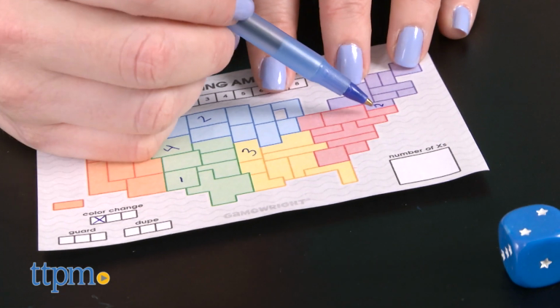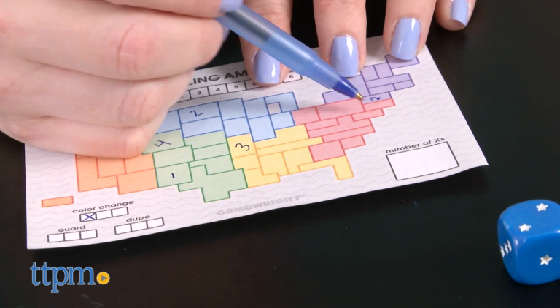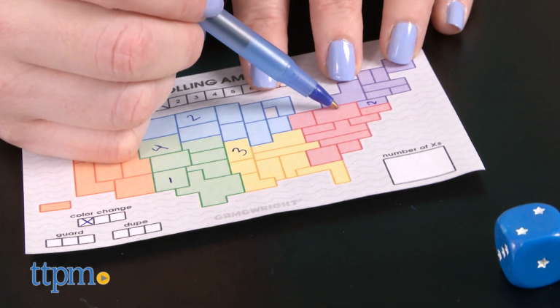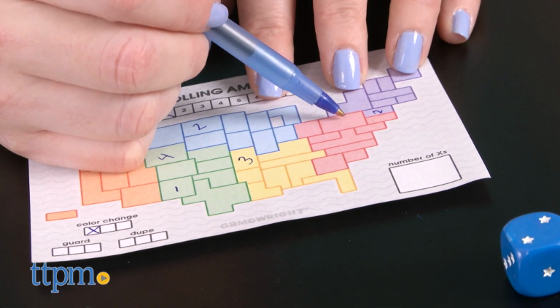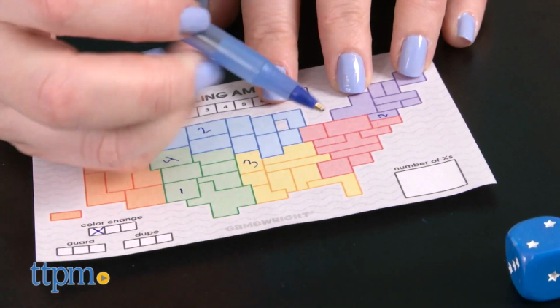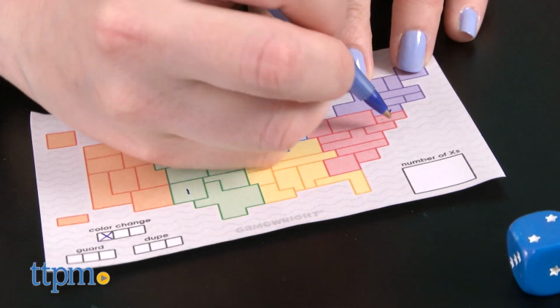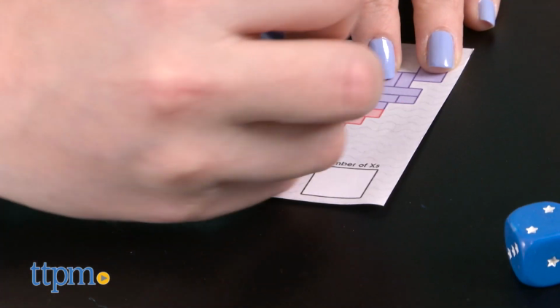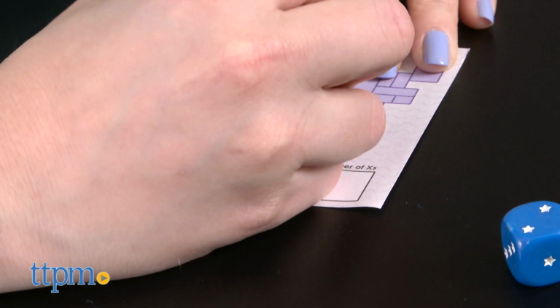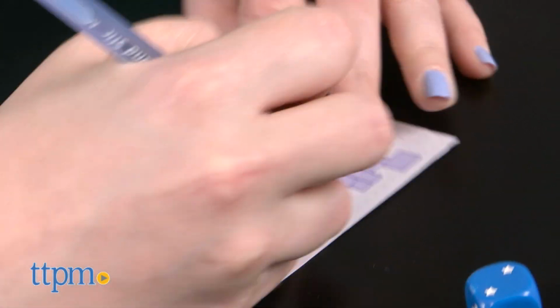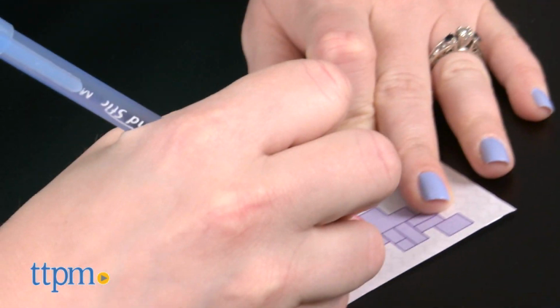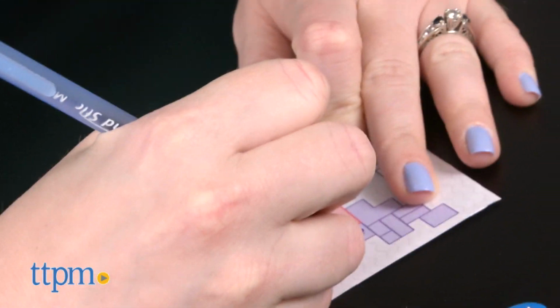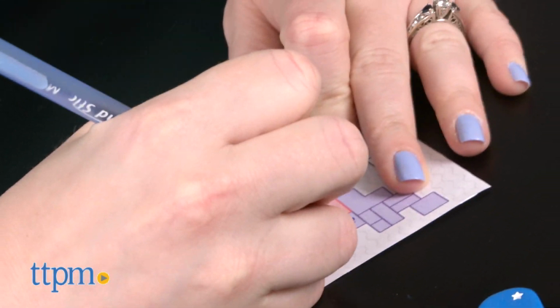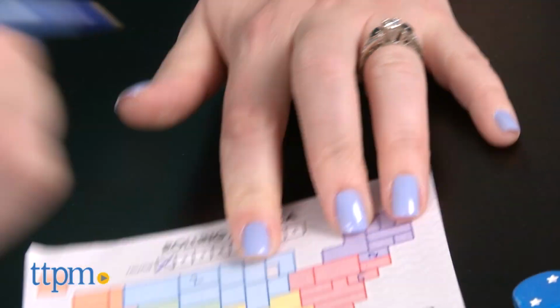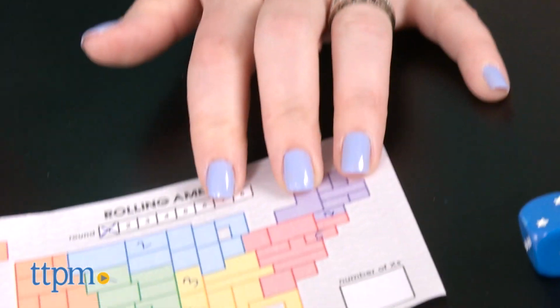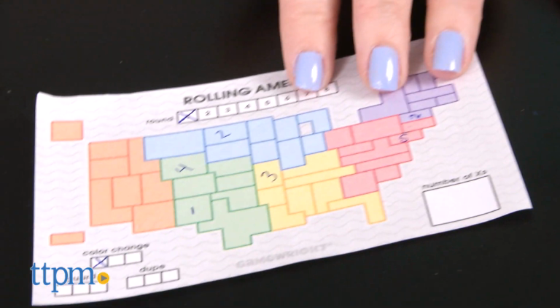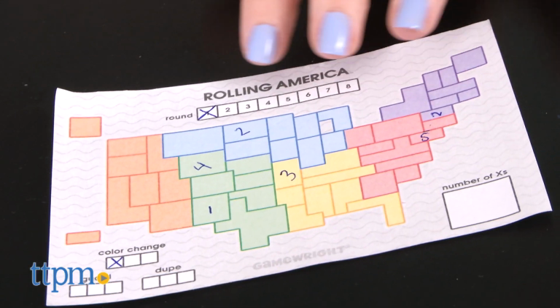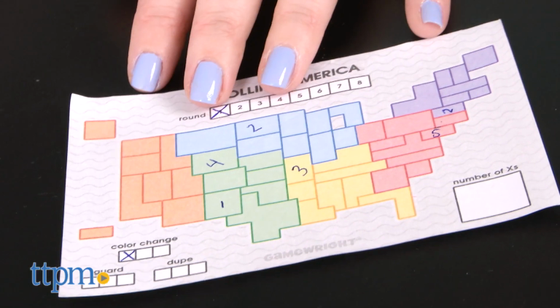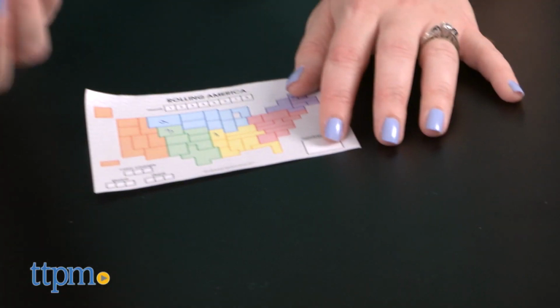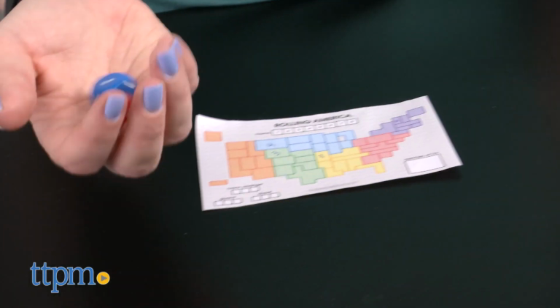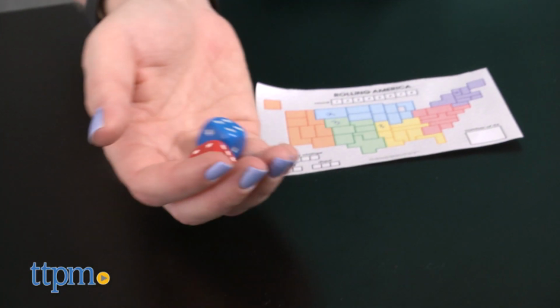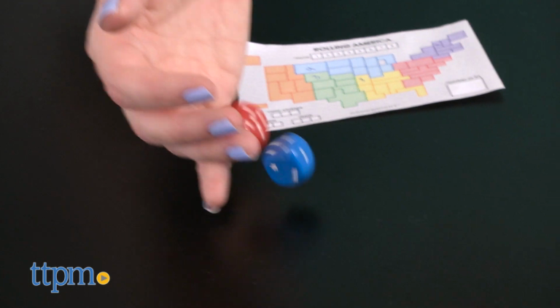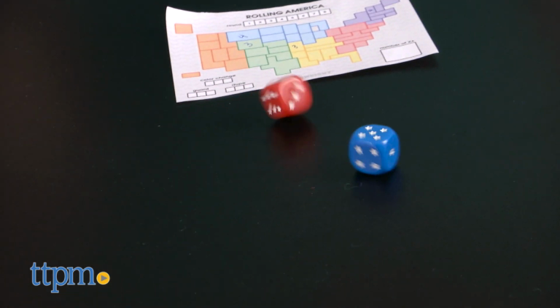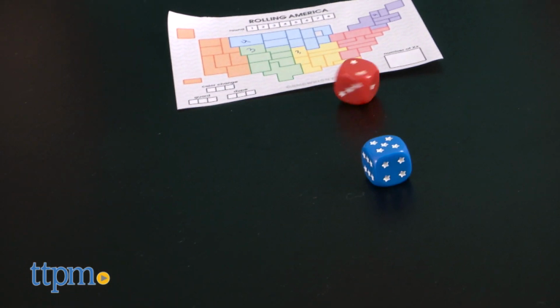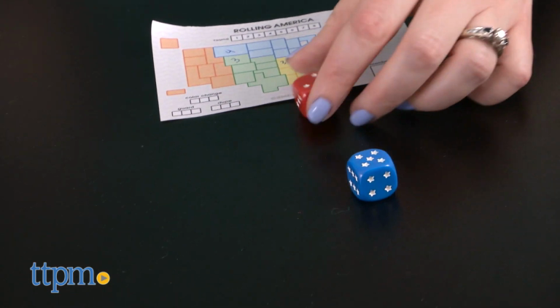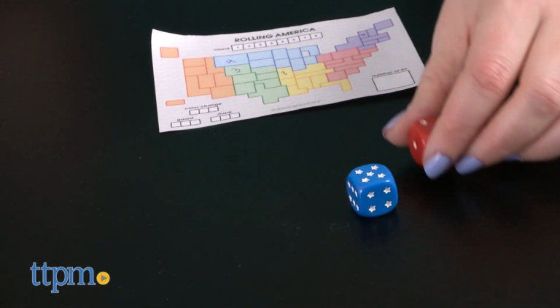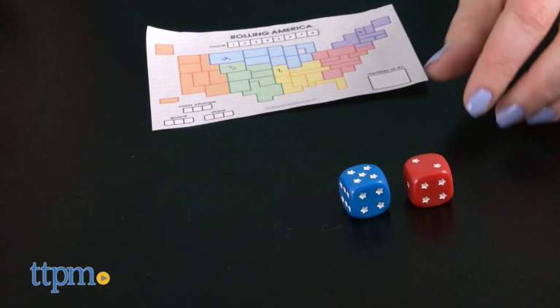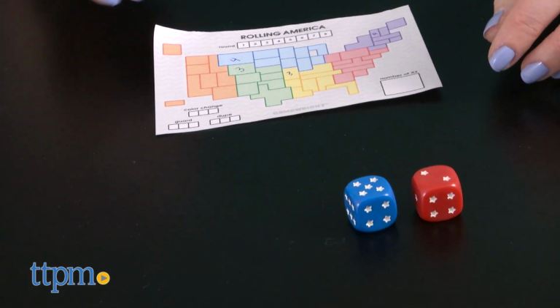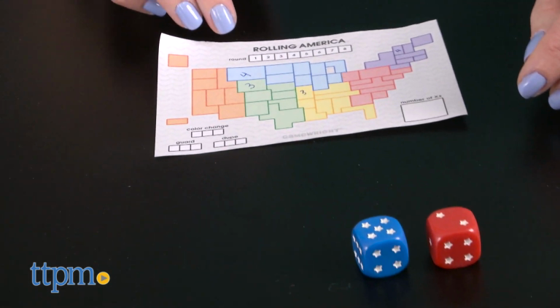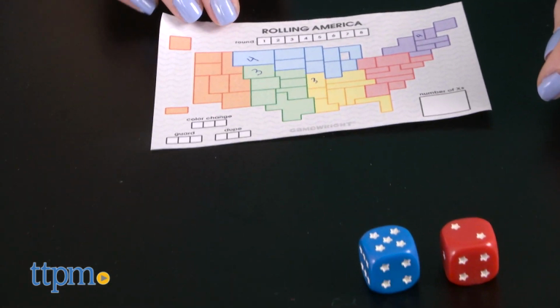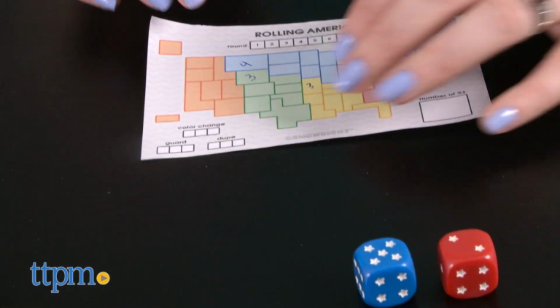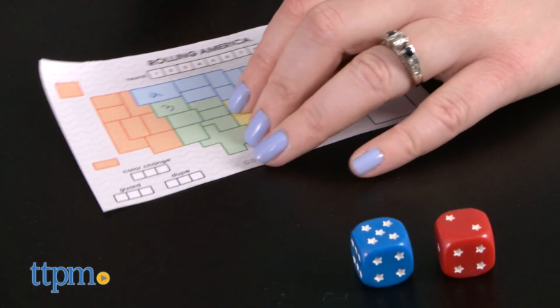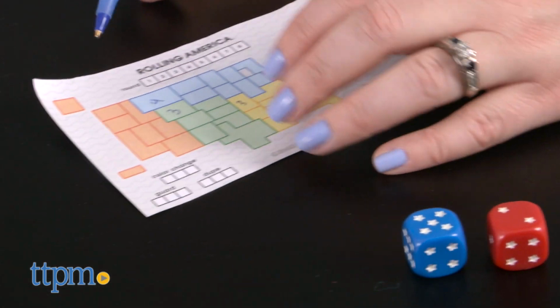This dice game combines visual strategy and planning with dice rolling luck. You'll need to think through each number placement as you fill in your maps and wisely utilize the three play options. If you want, you can even try to identify the states as you fill in the numbers.